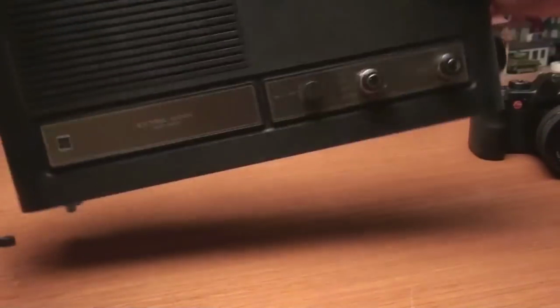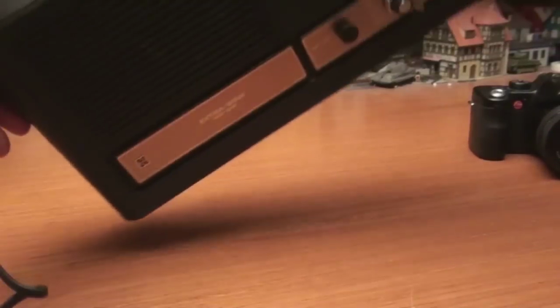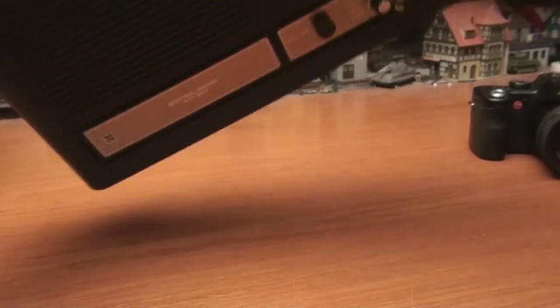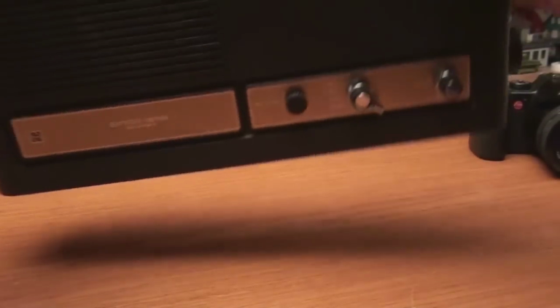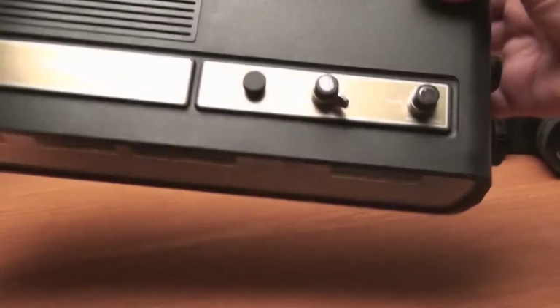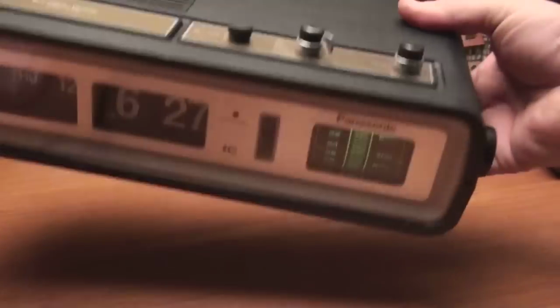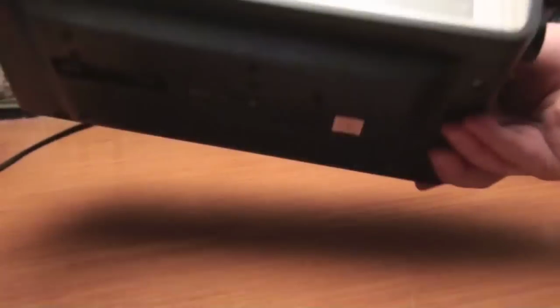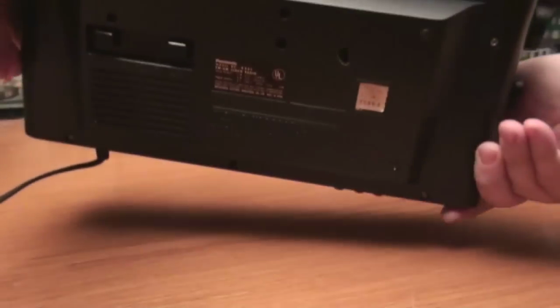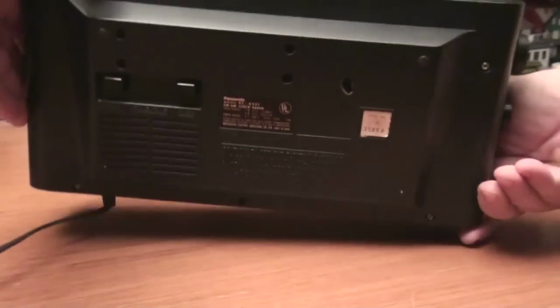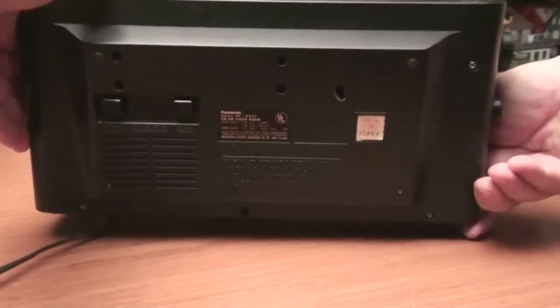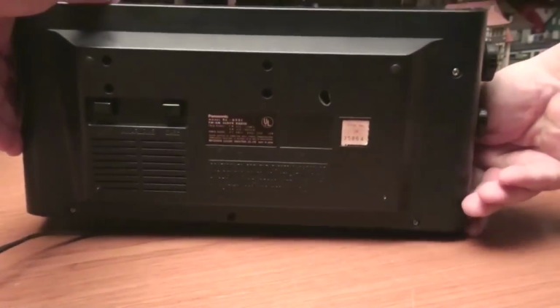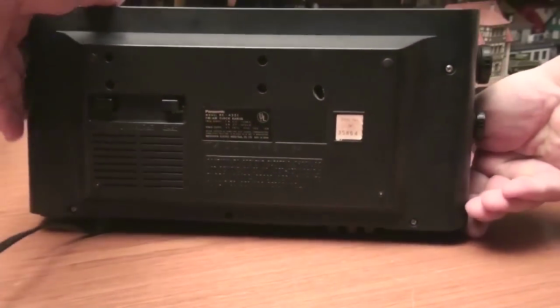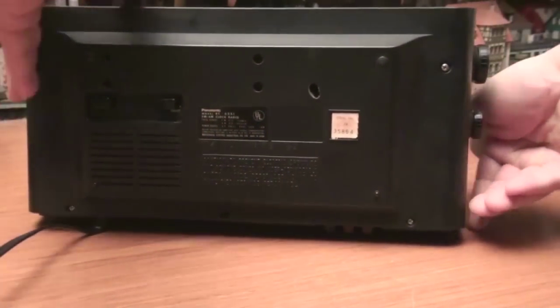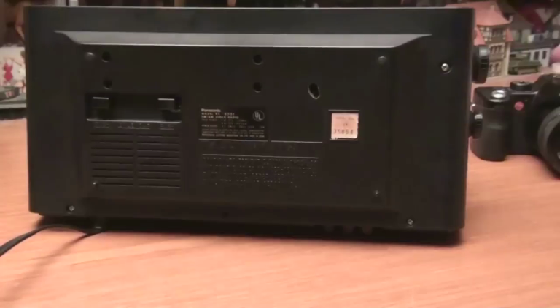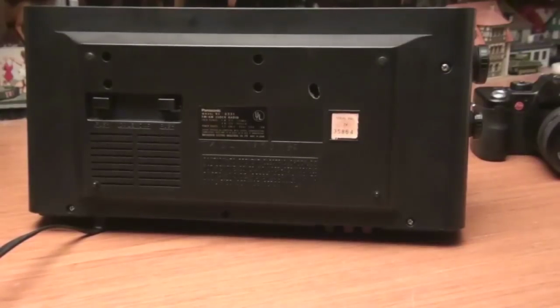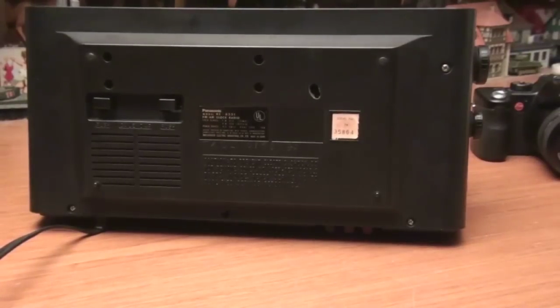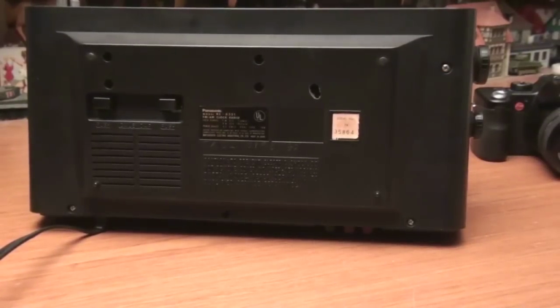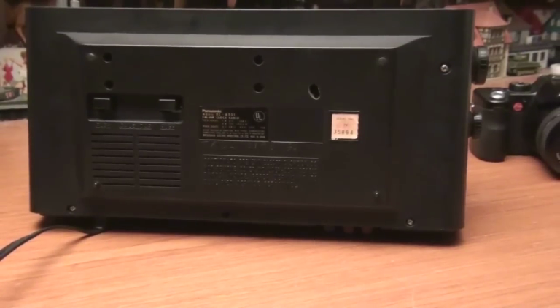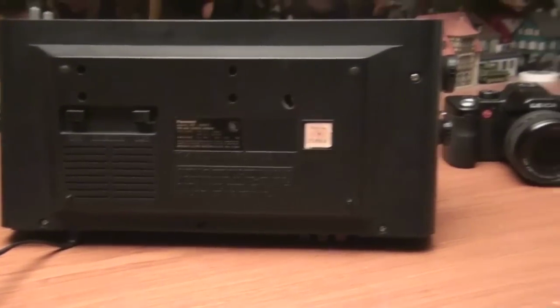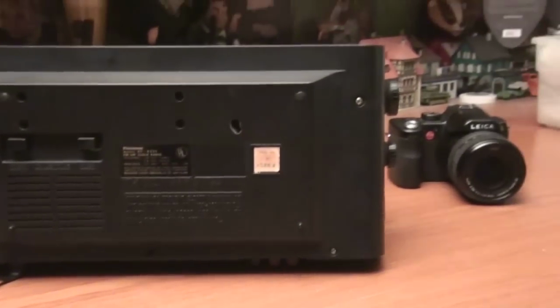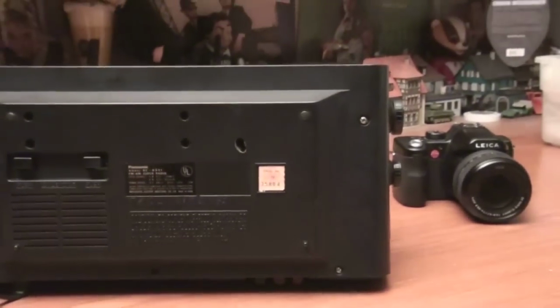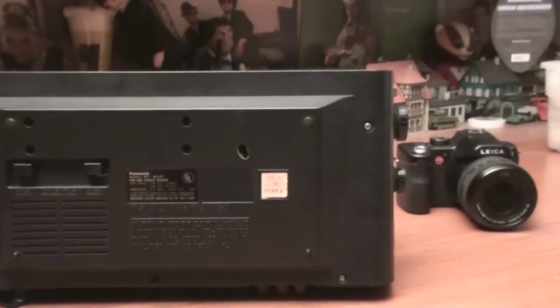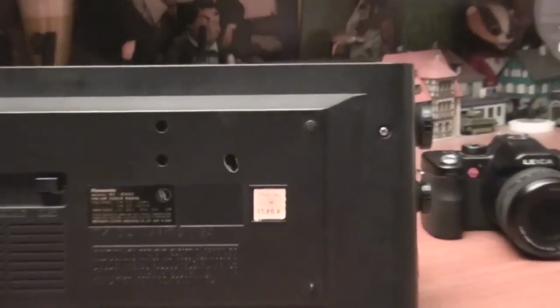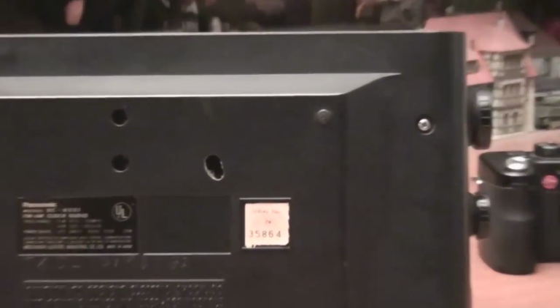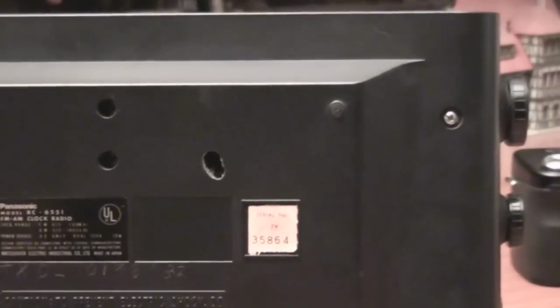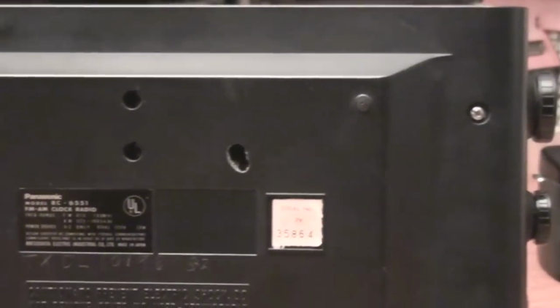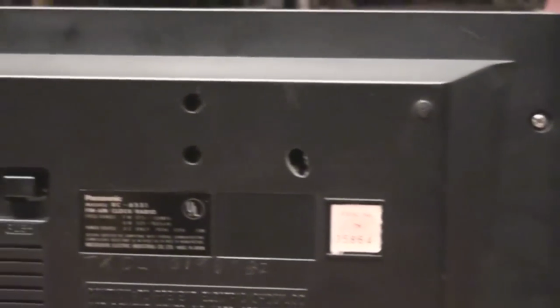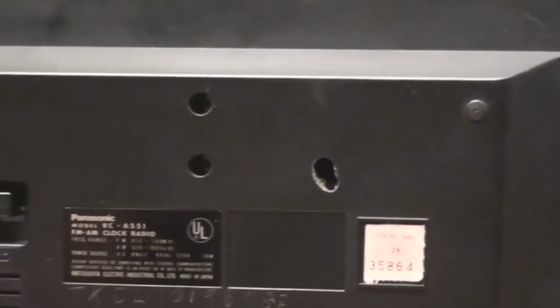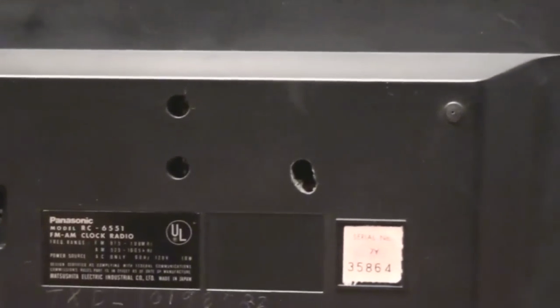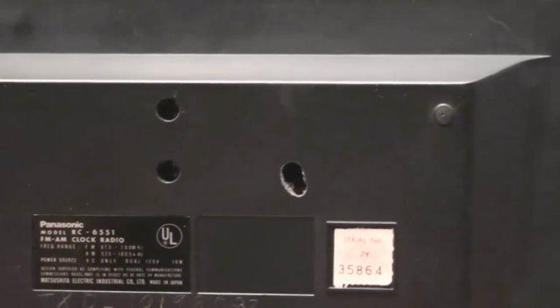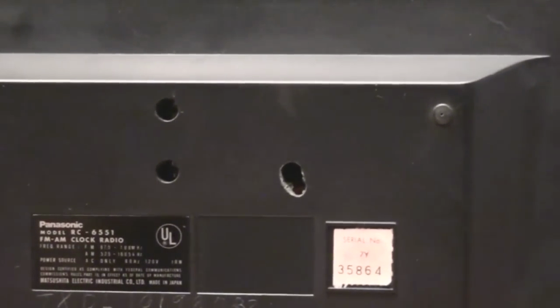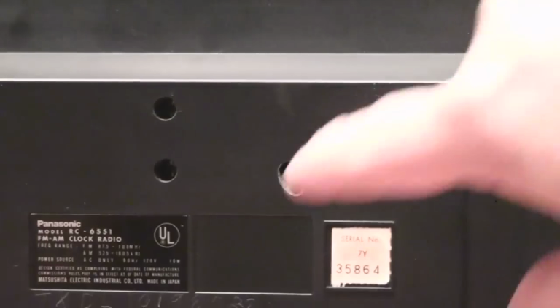Pretty clean, but it has this special secret hole drilled right here.